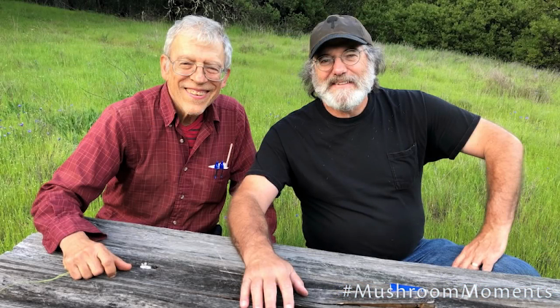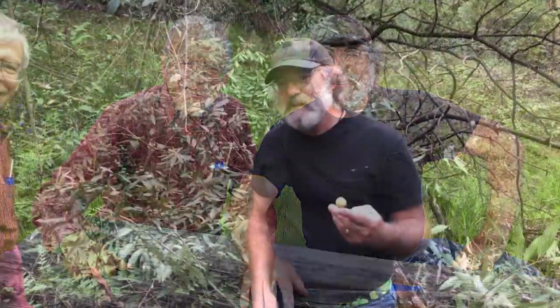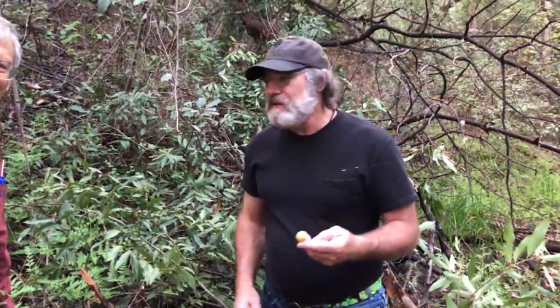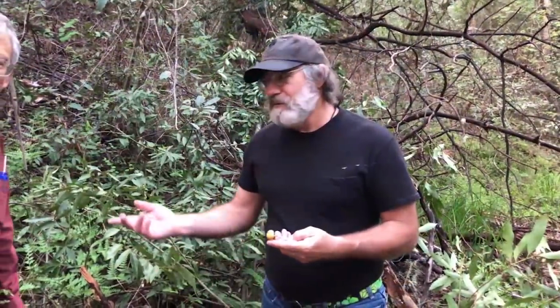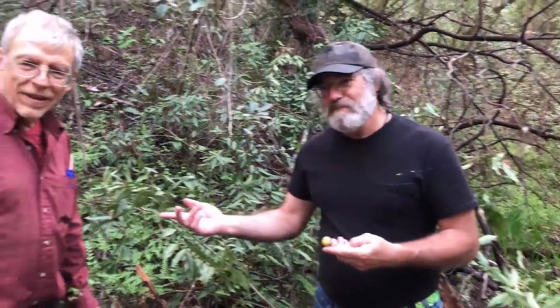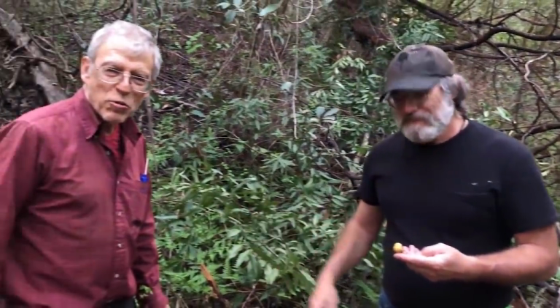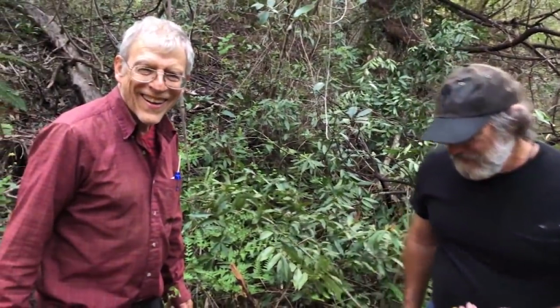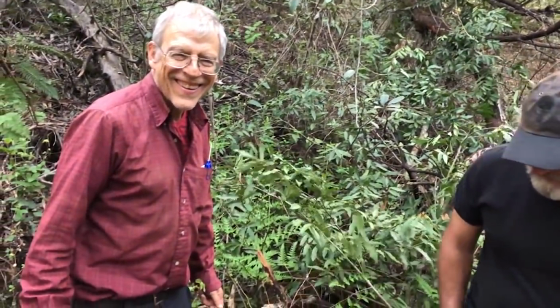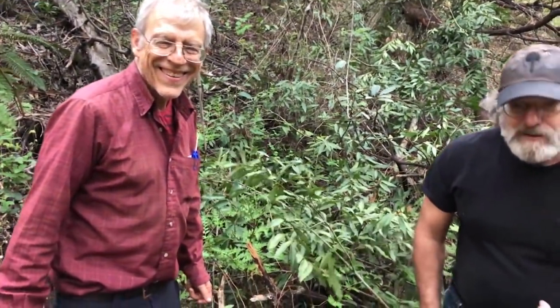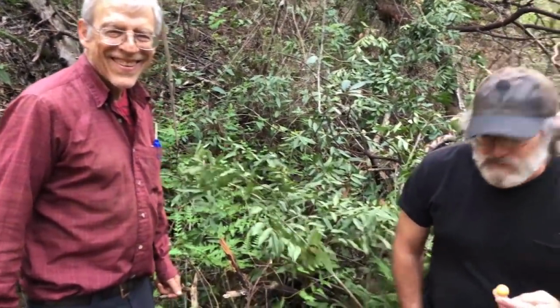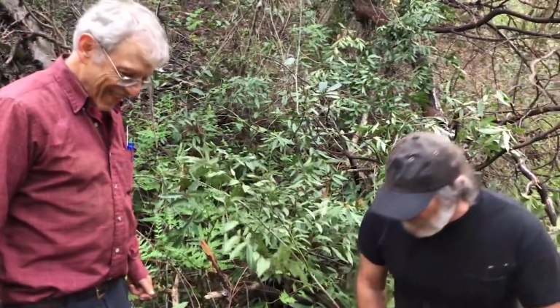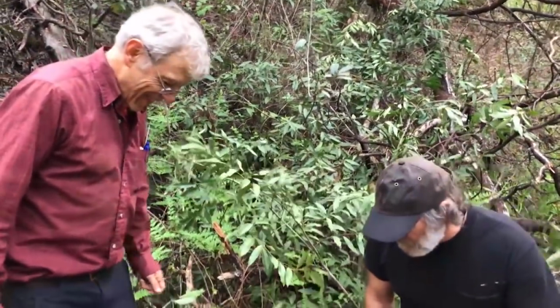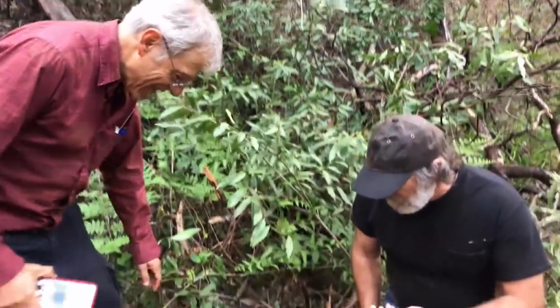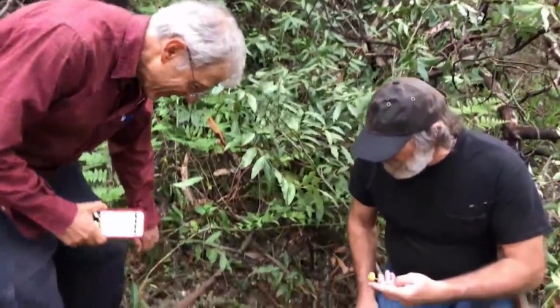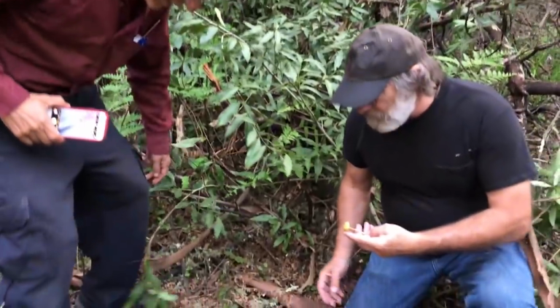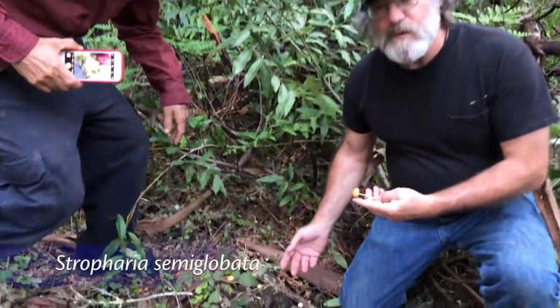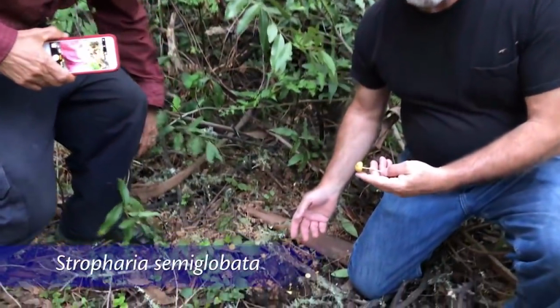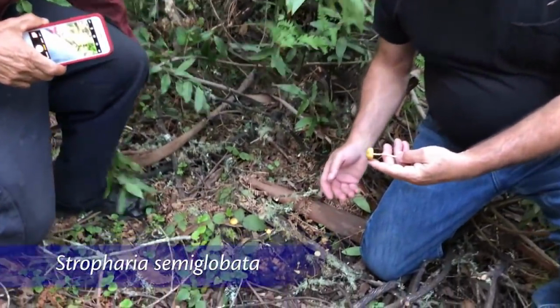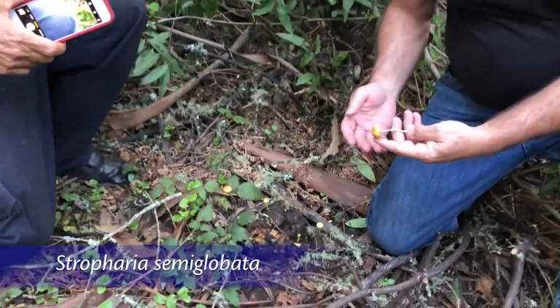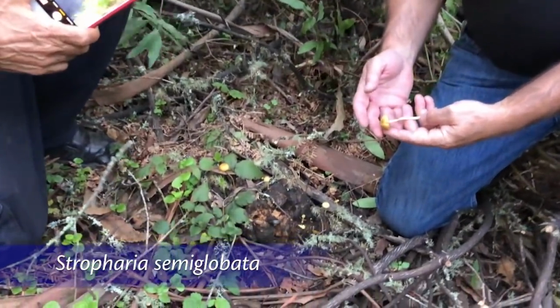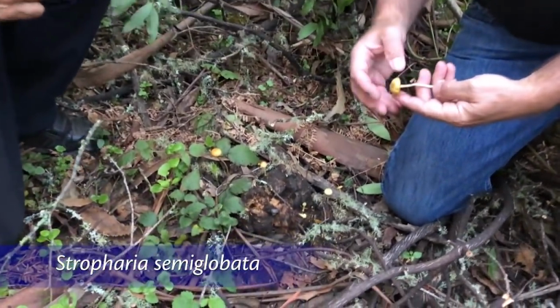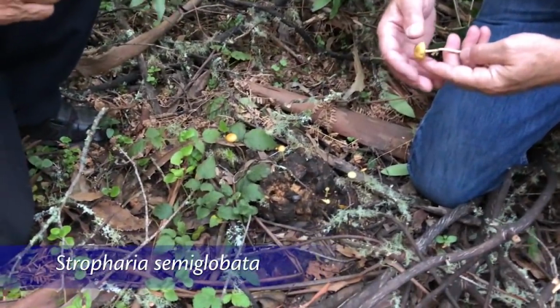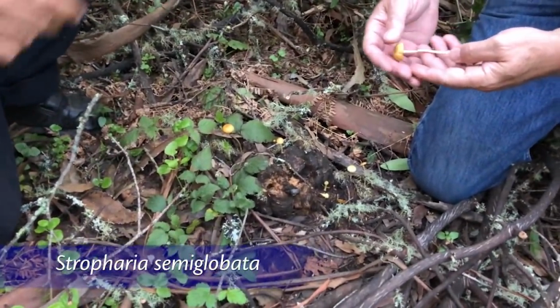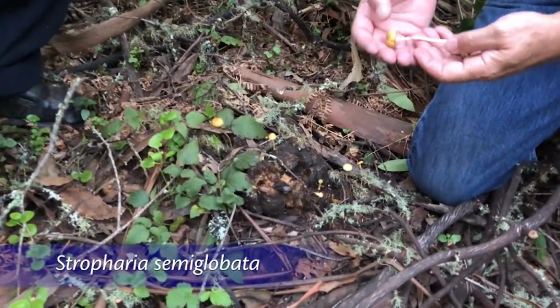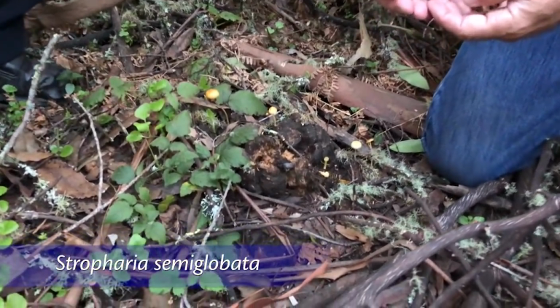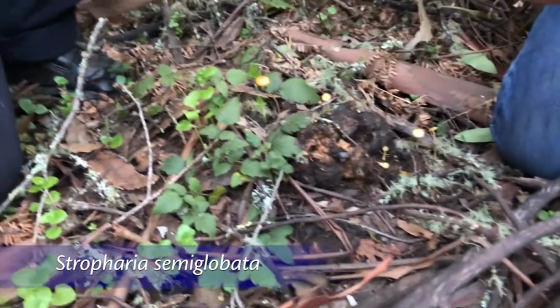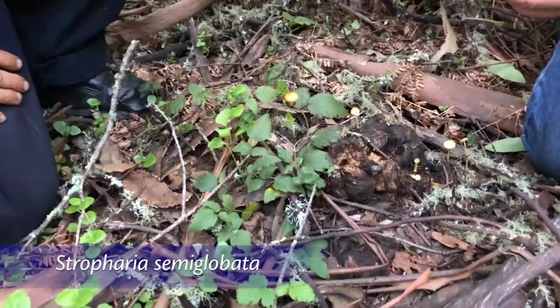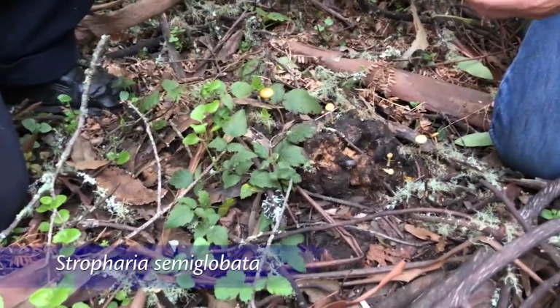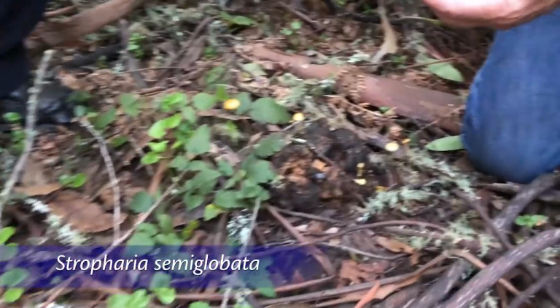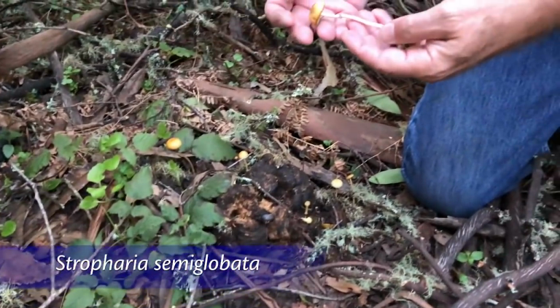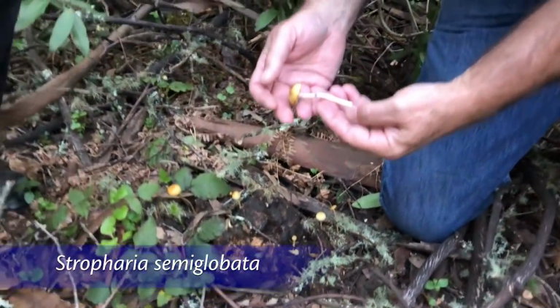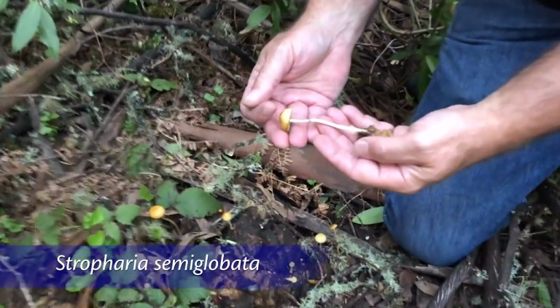Paul Stamets here with David Aurore, and look what we found — what appears to be Stropharia semiglobata. It's semiglobata because it's half of a sphere — semi-glob.